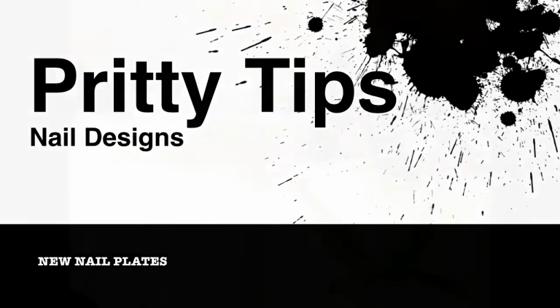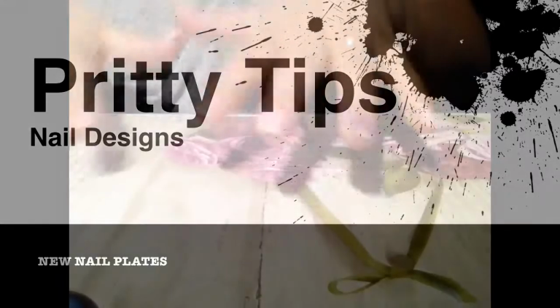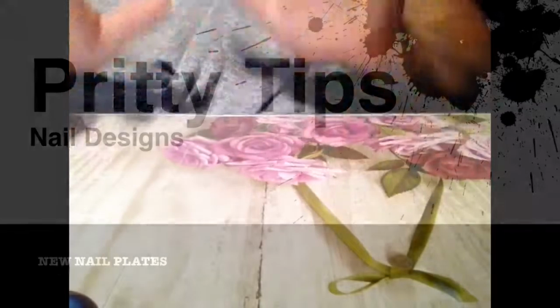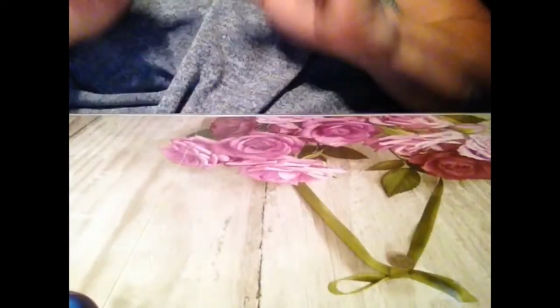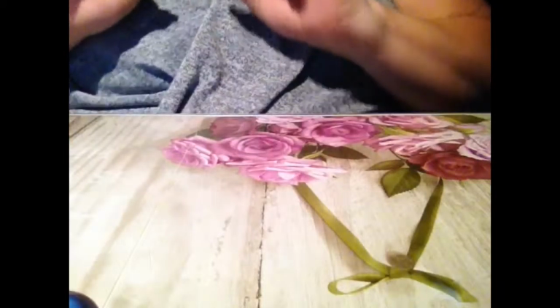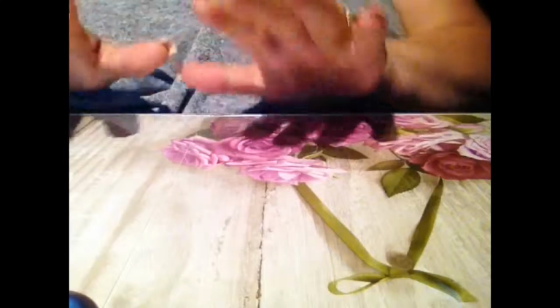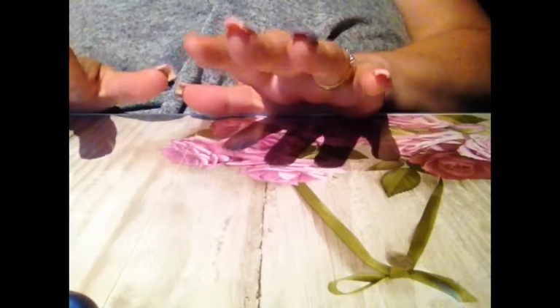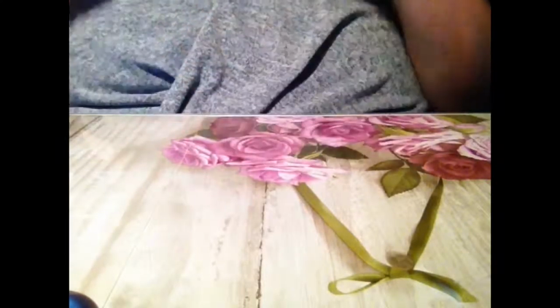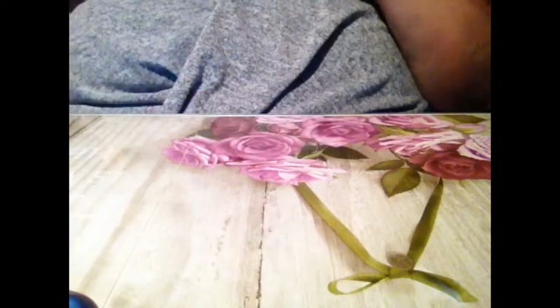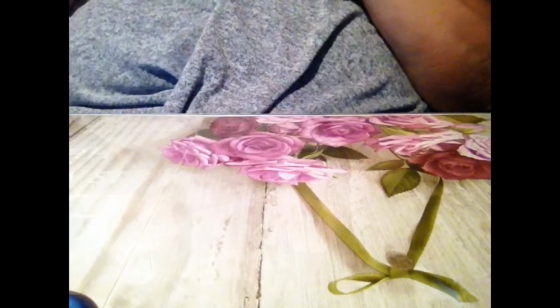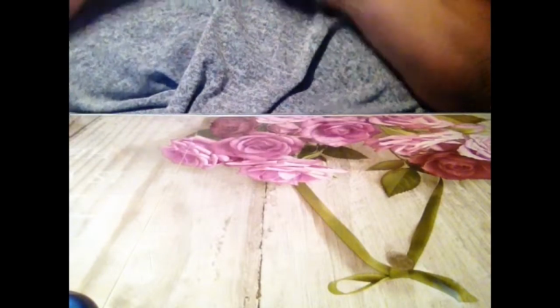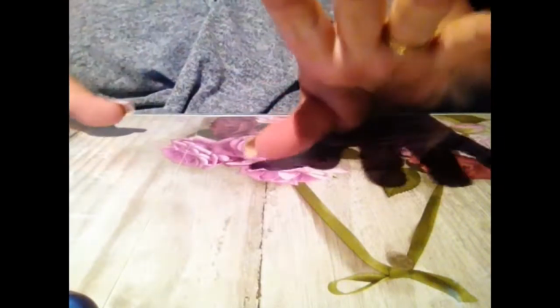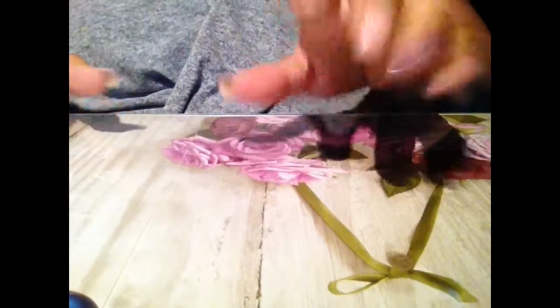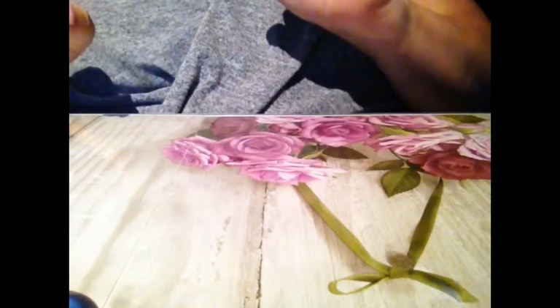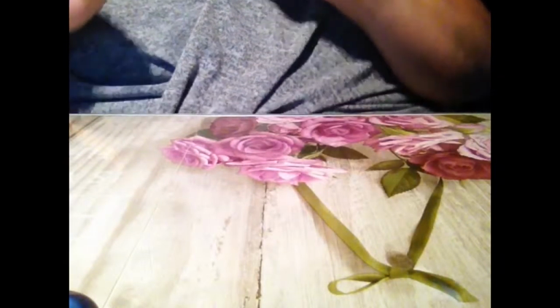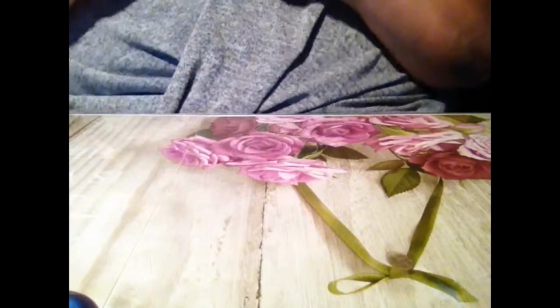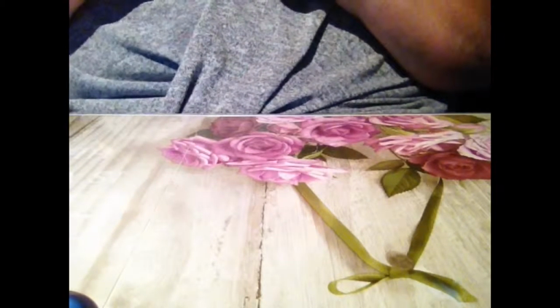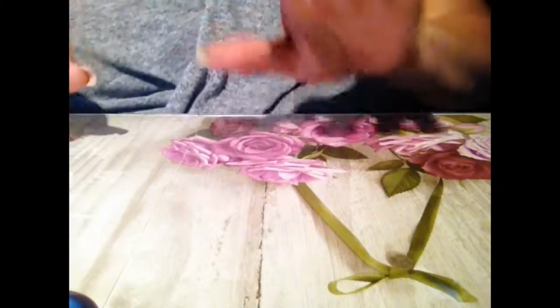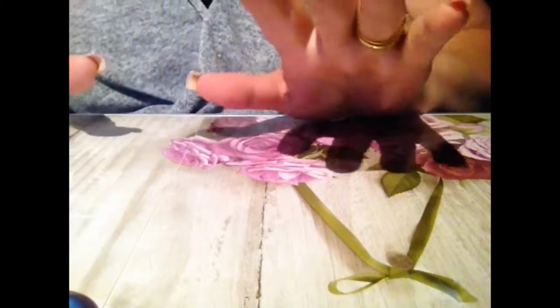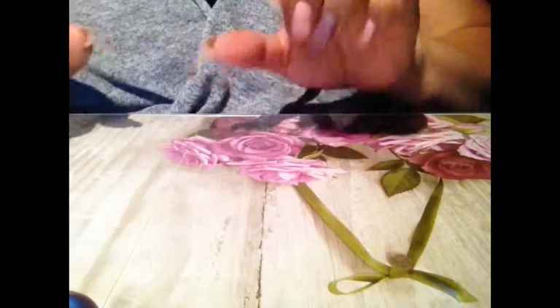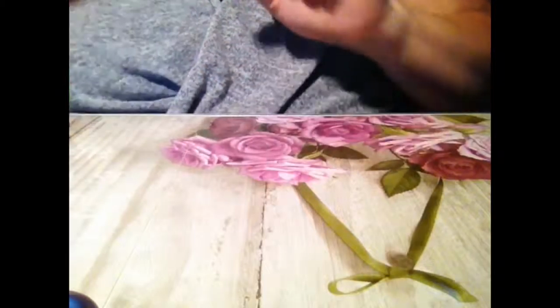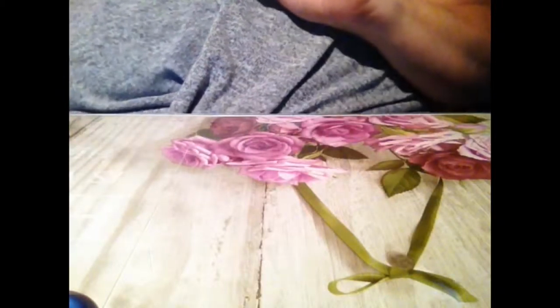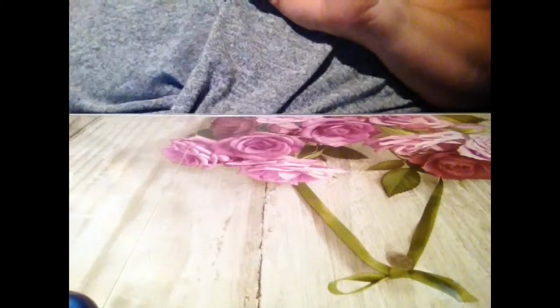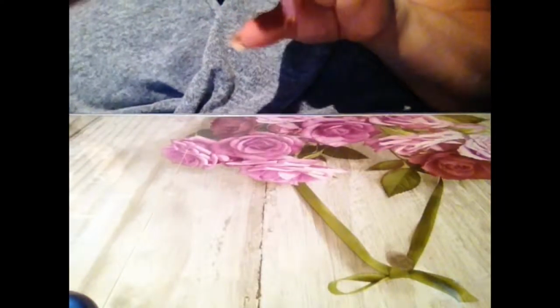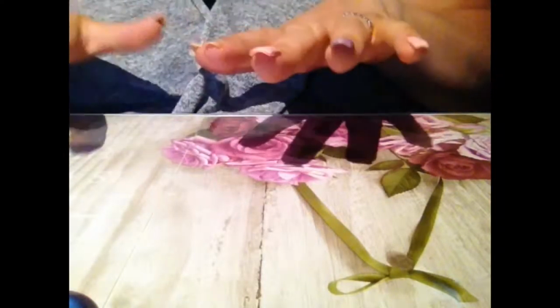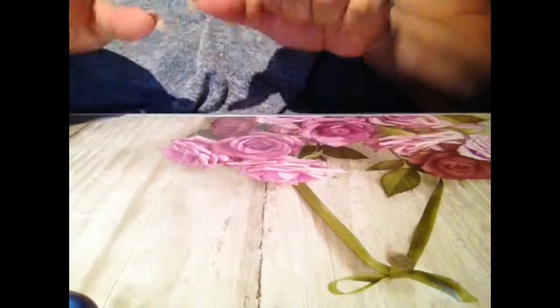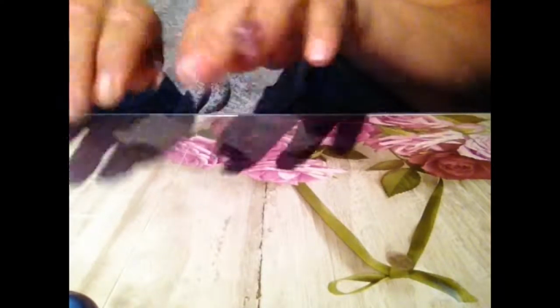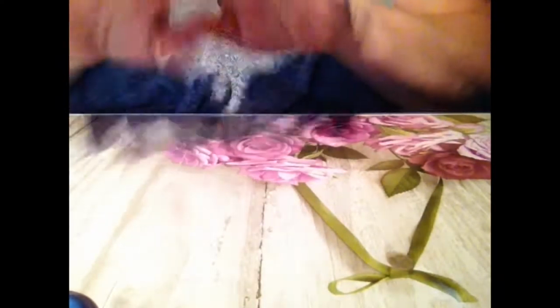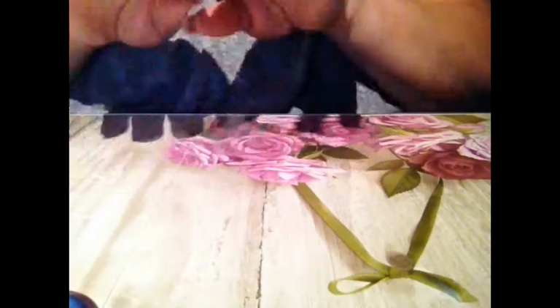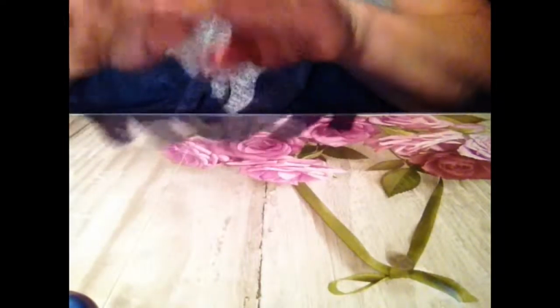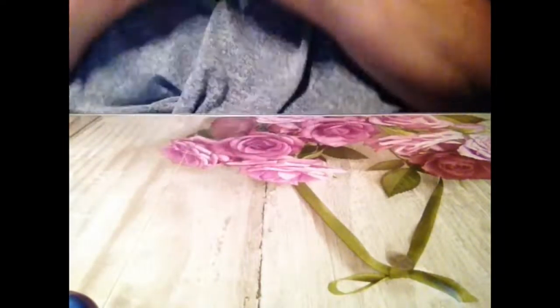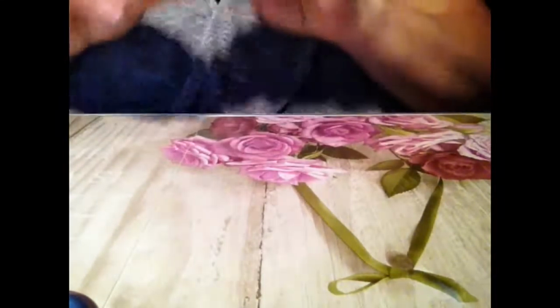Hi guys, welcome back to my channel! Hello to all the lovely new followers. I've been on holidays for a little while. I broke three of my nails so I have to redo my nails today, but I just couldn't wait to show you the major delivery I got of nail plates.